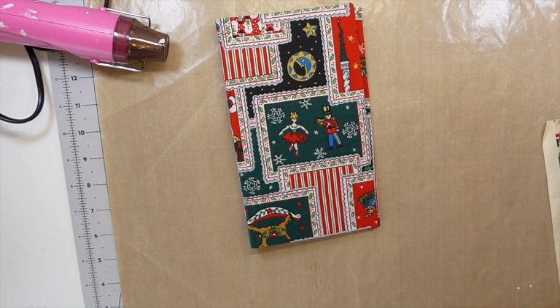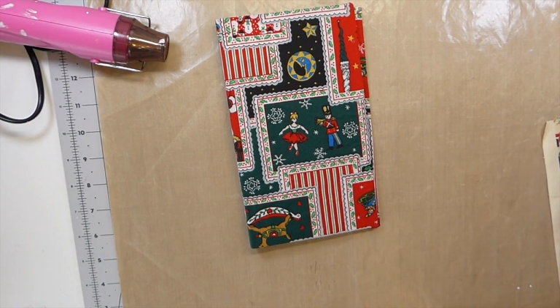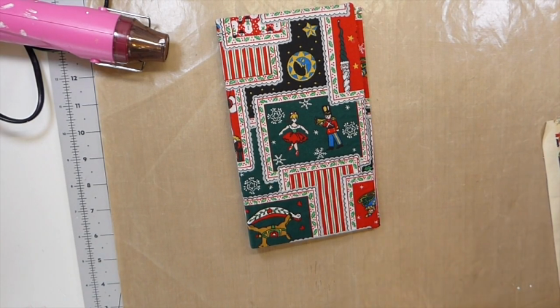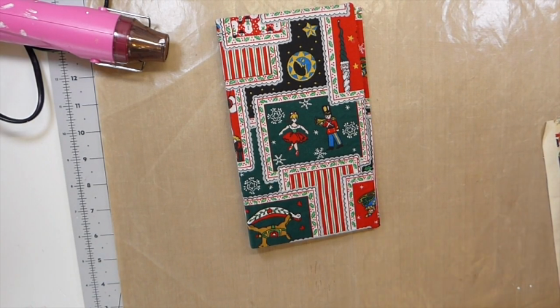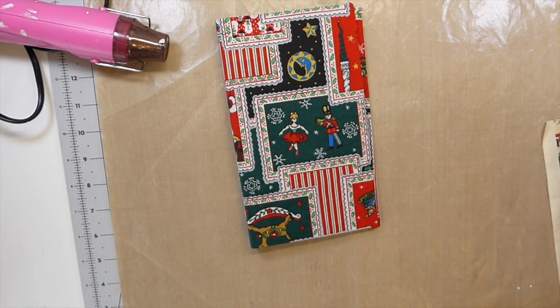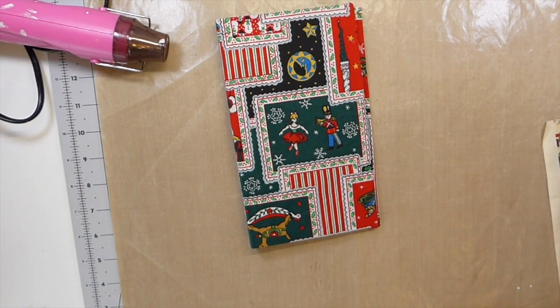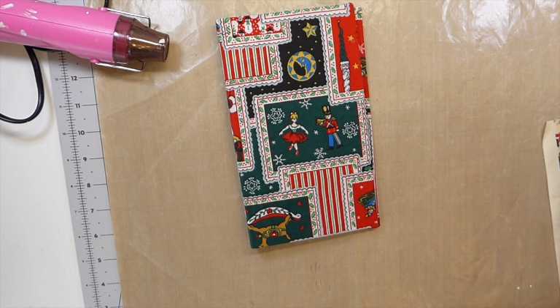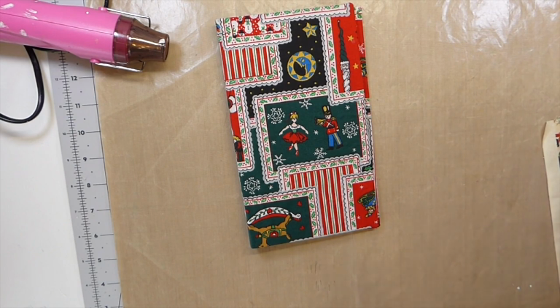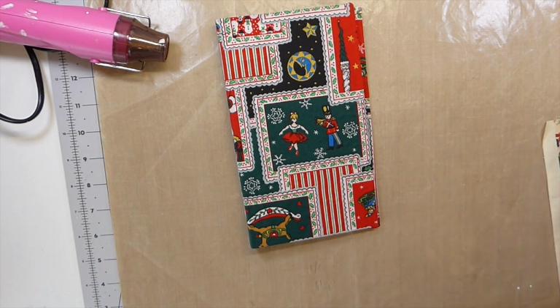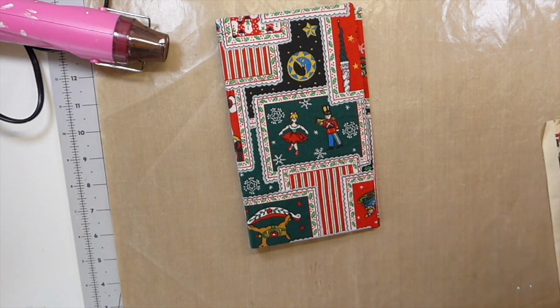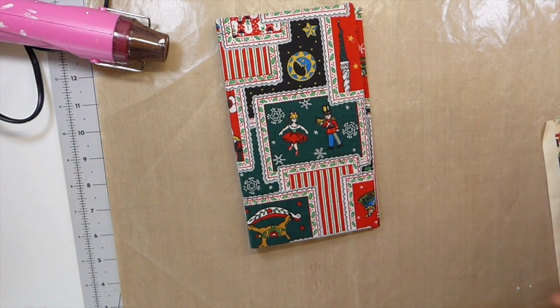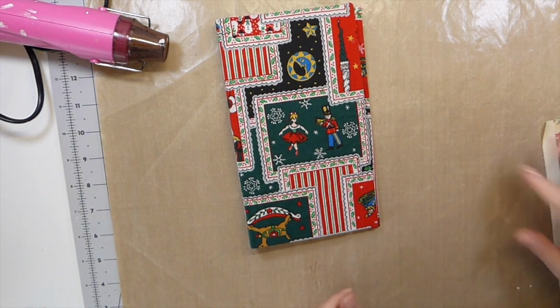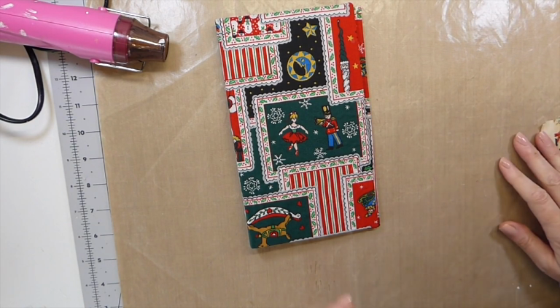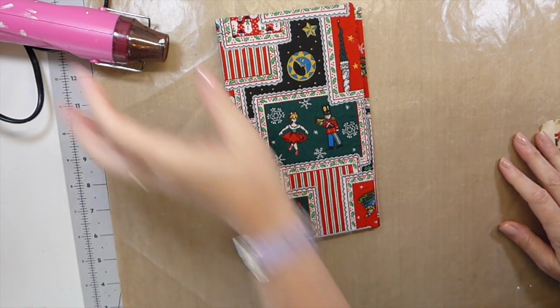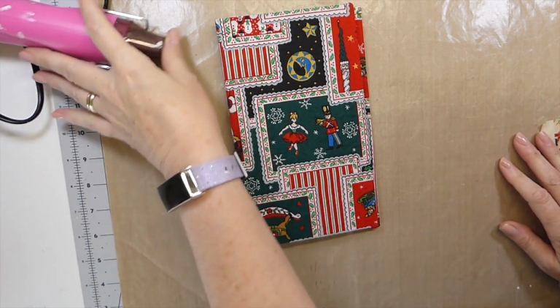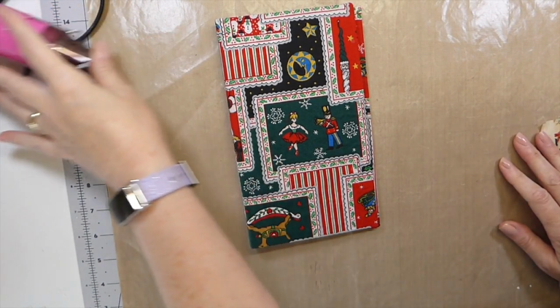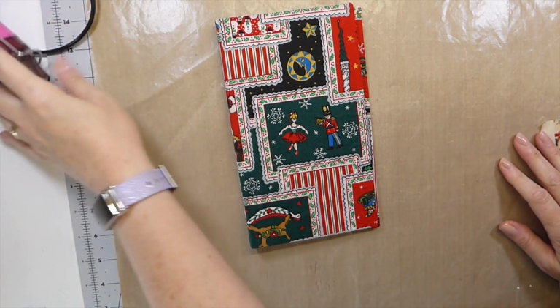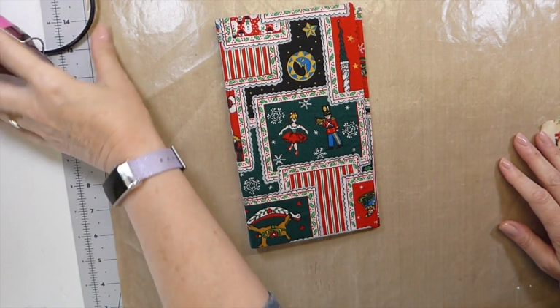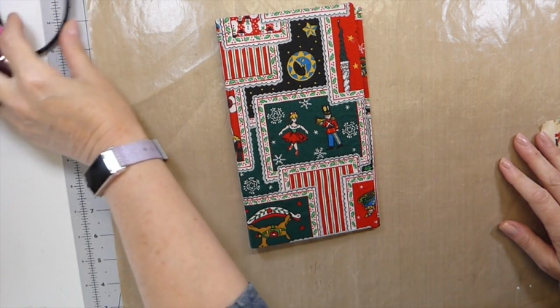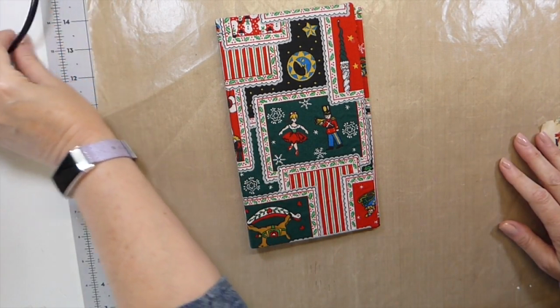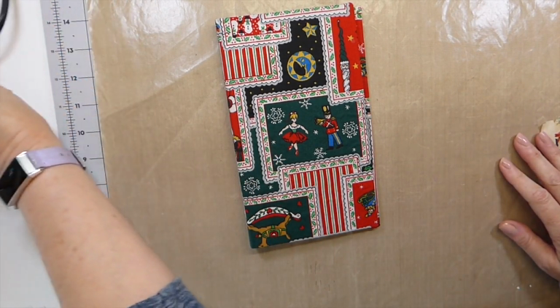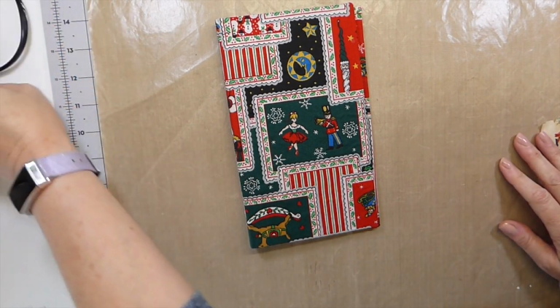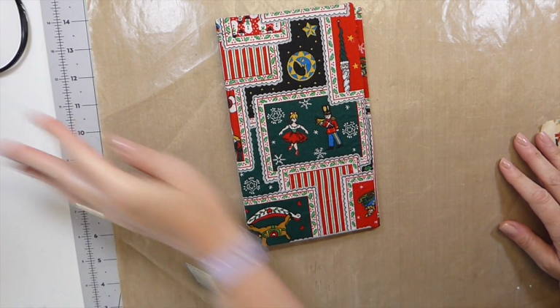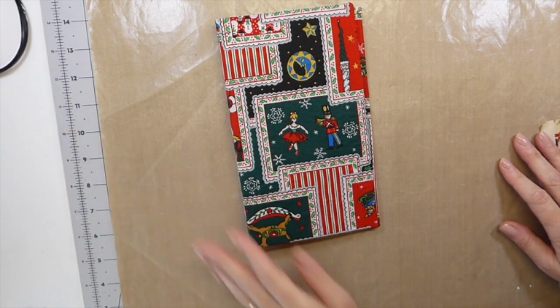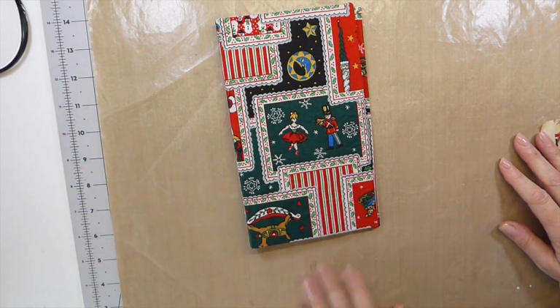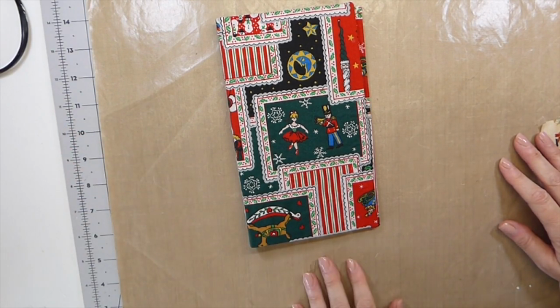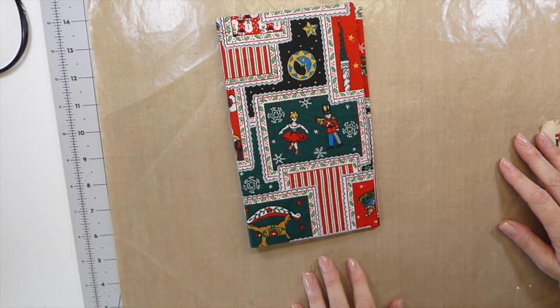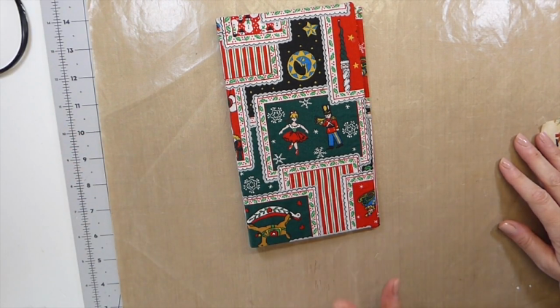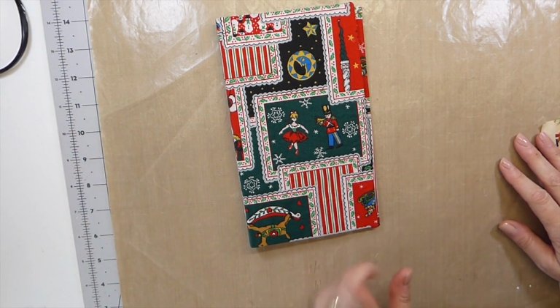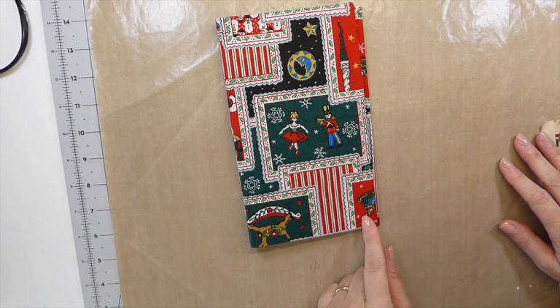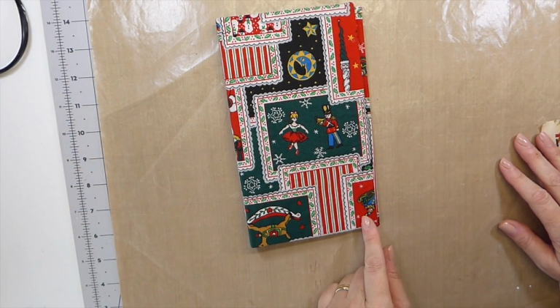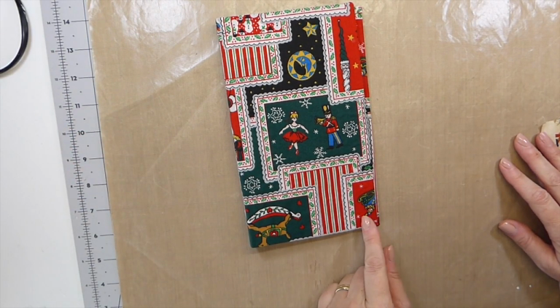Good morning everybody. Welcome back. Today we are going to start a series on December dailies.